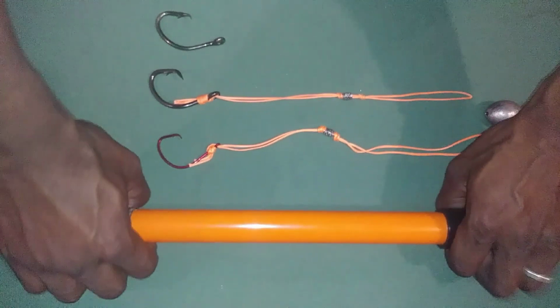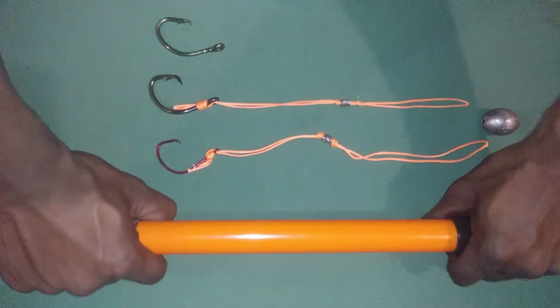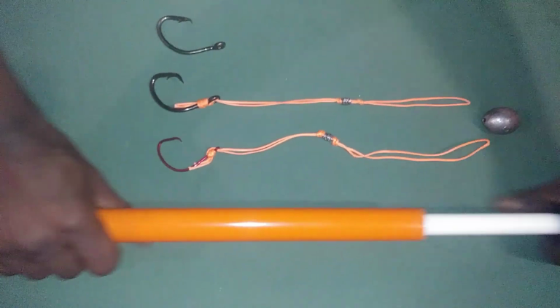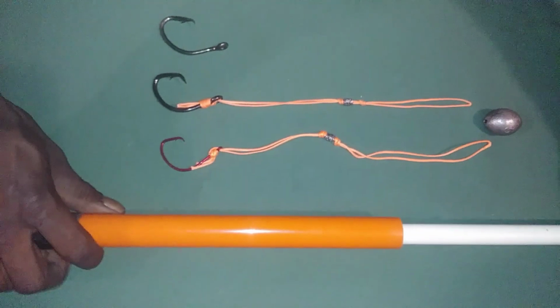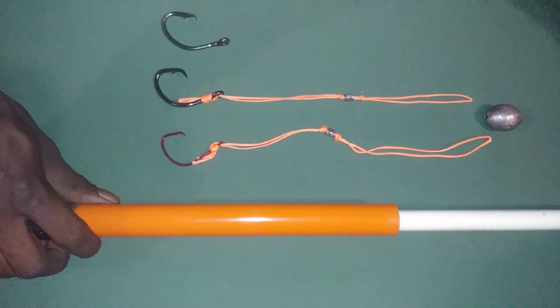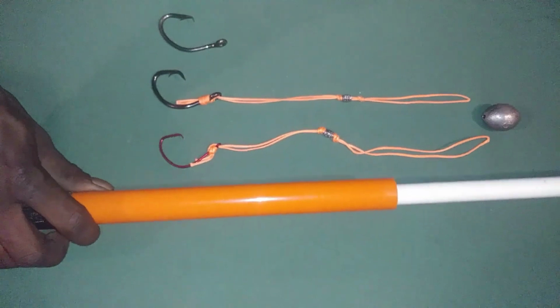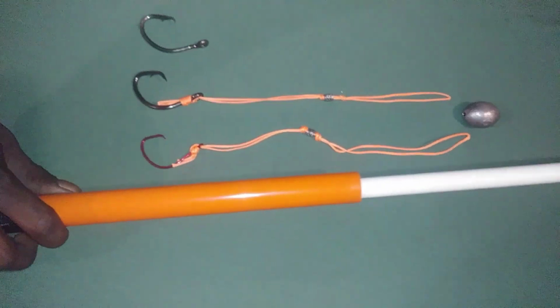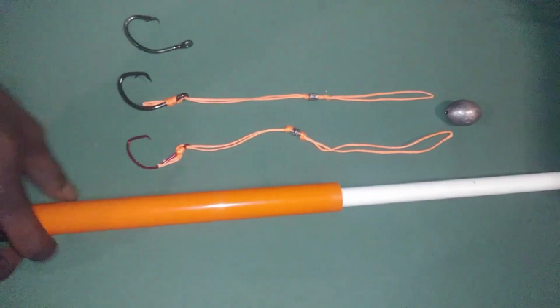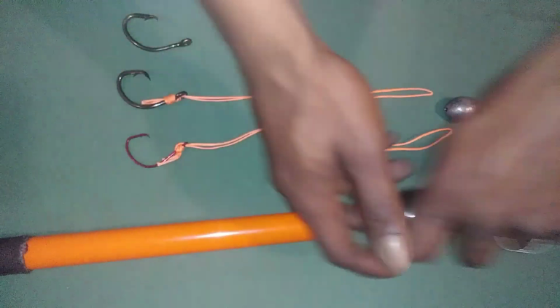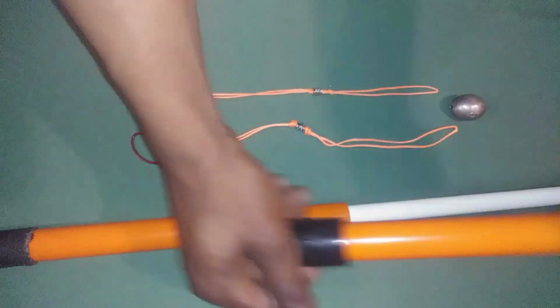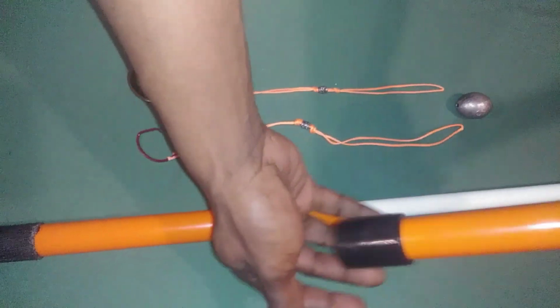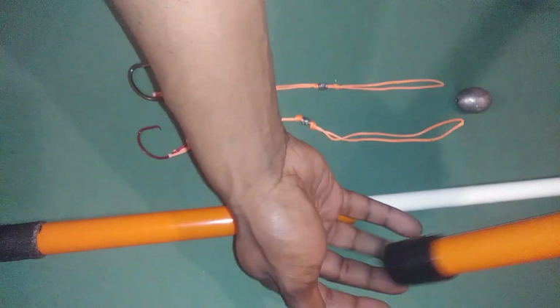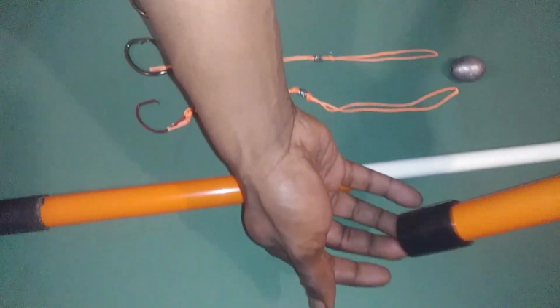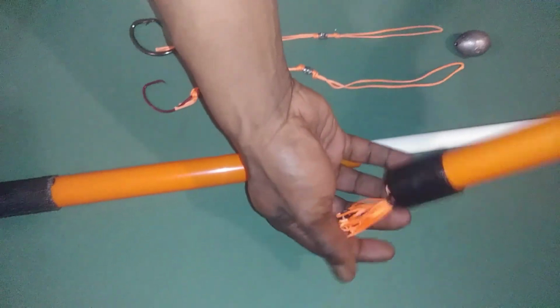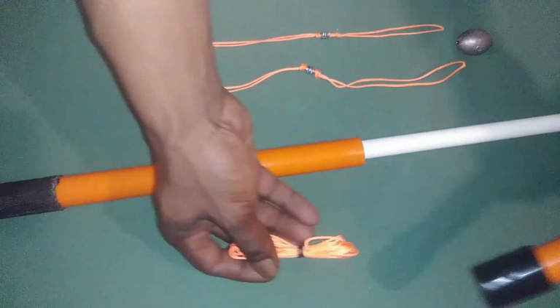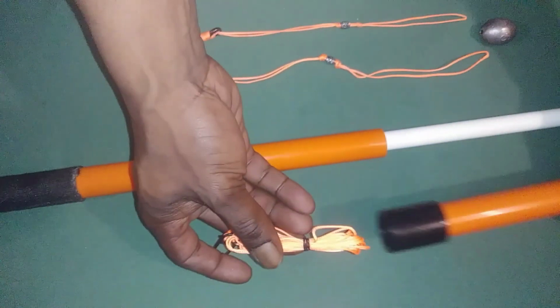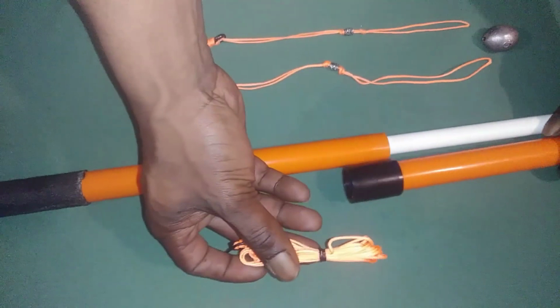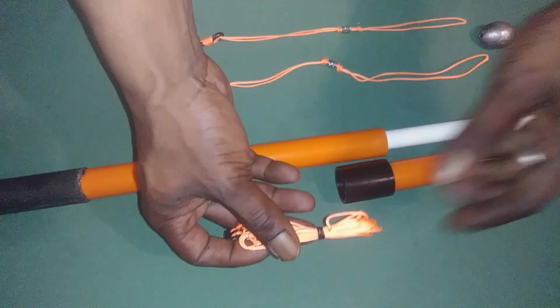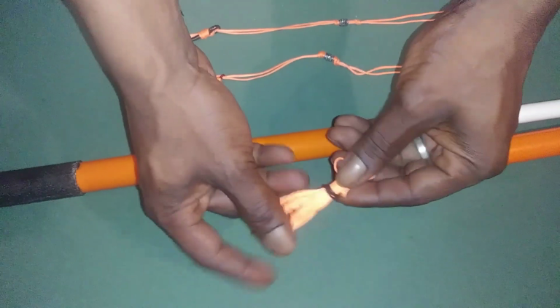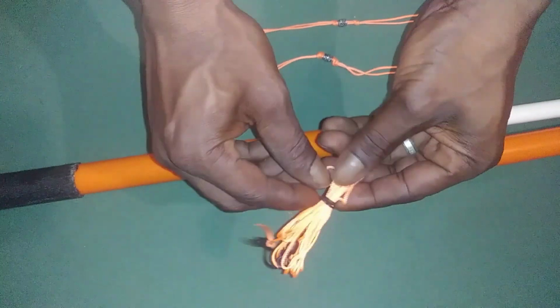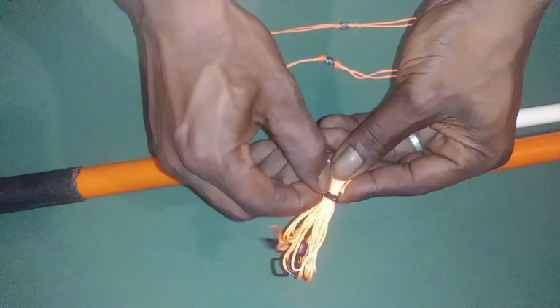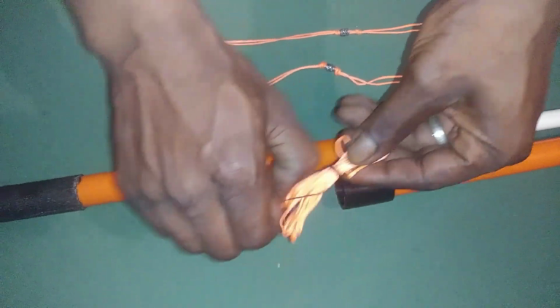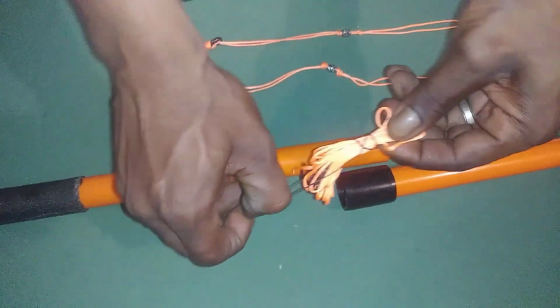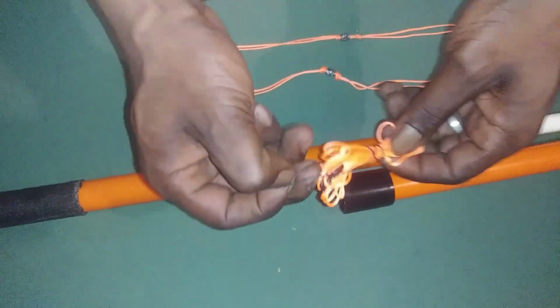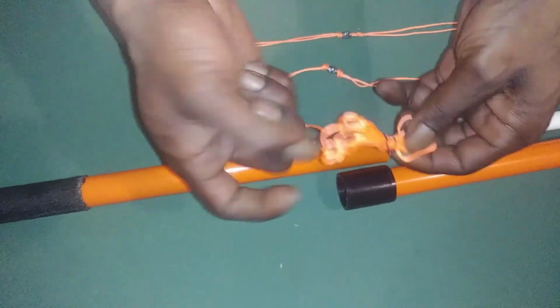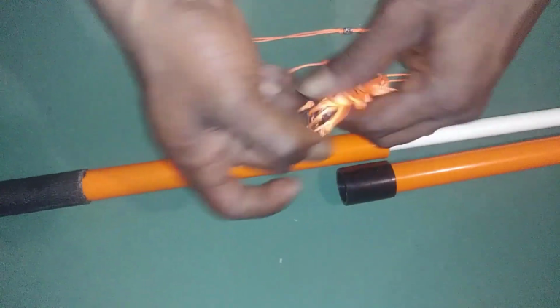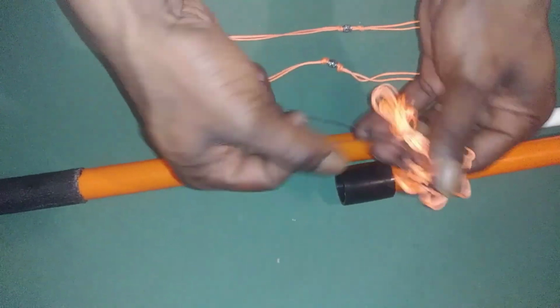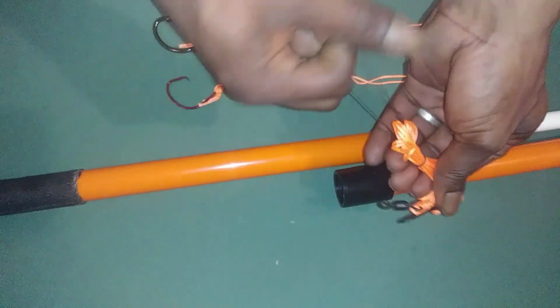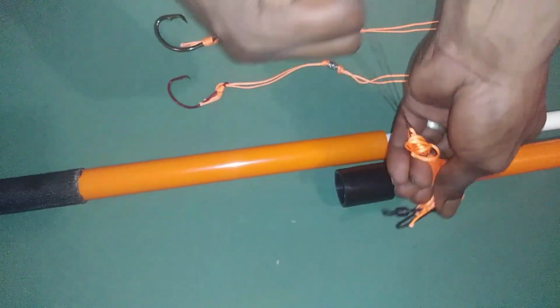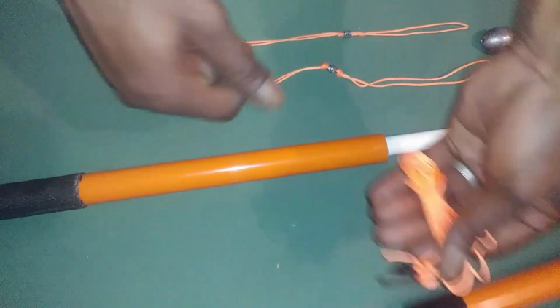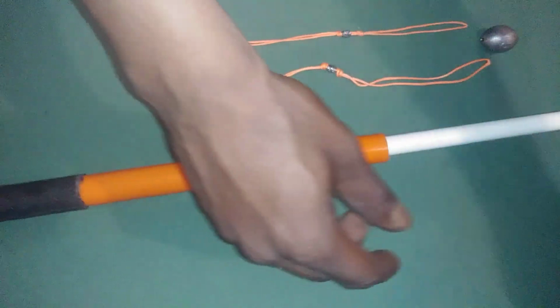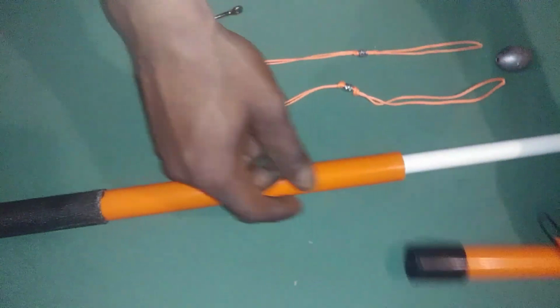Alright. Pull the cap off, dump your line out of the cap, pop your line off.